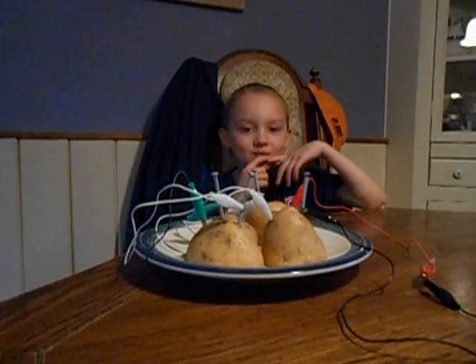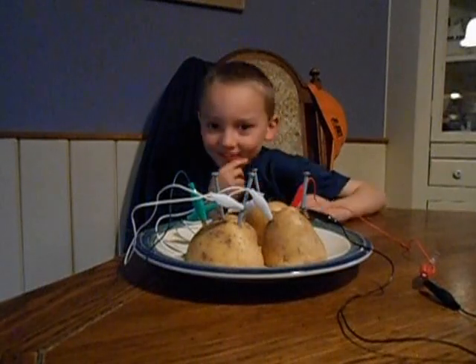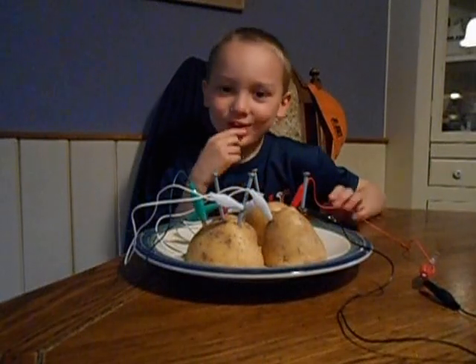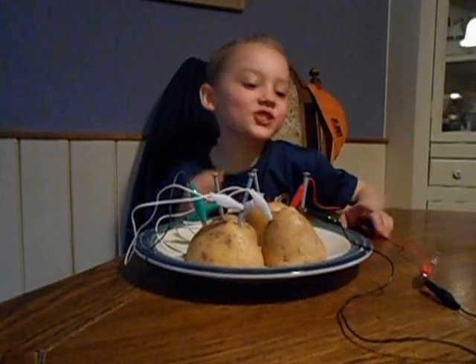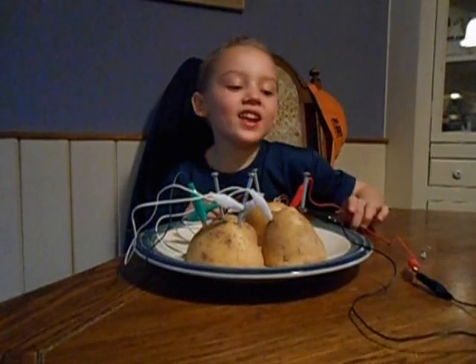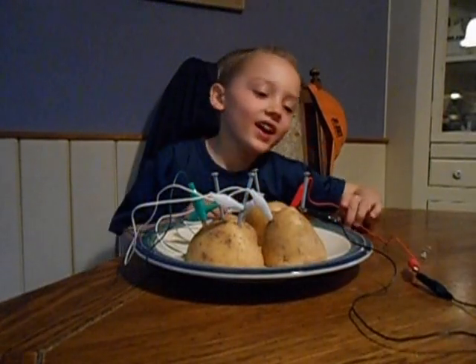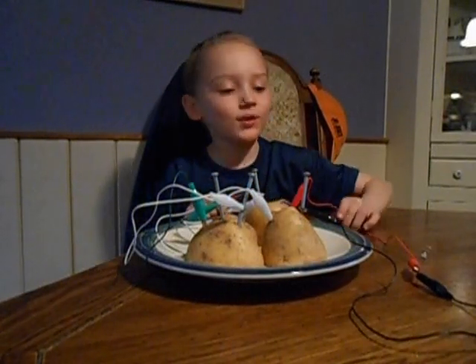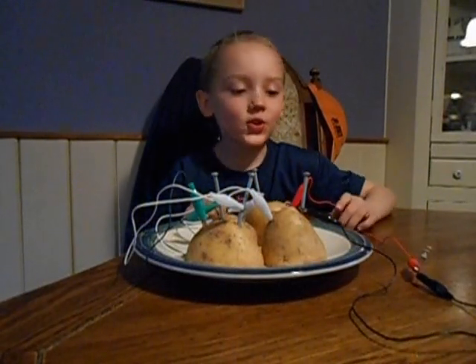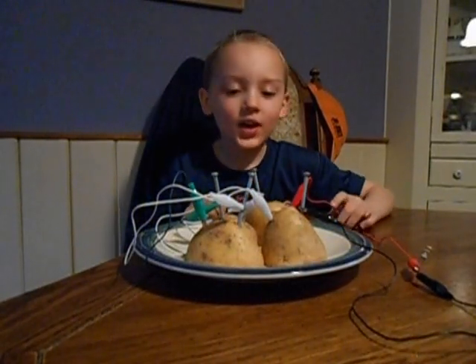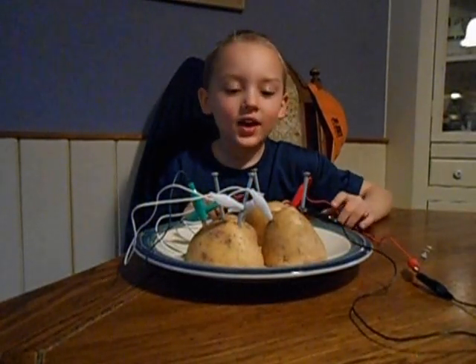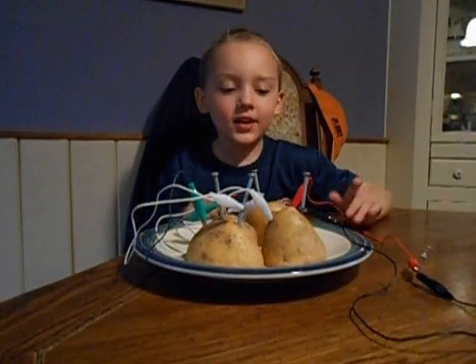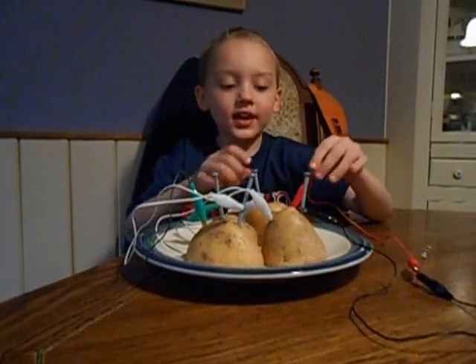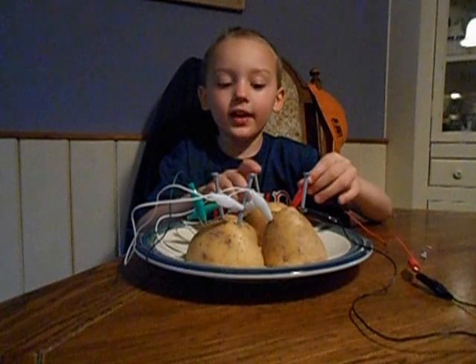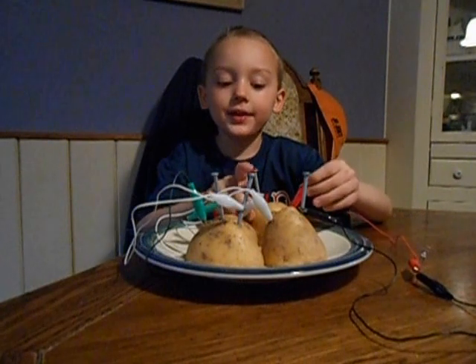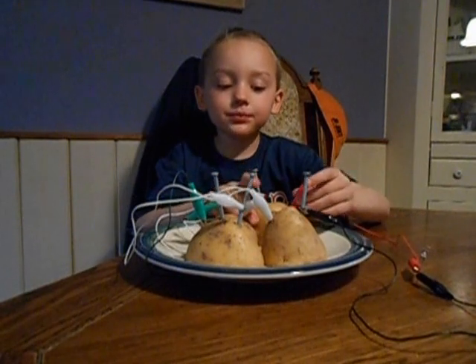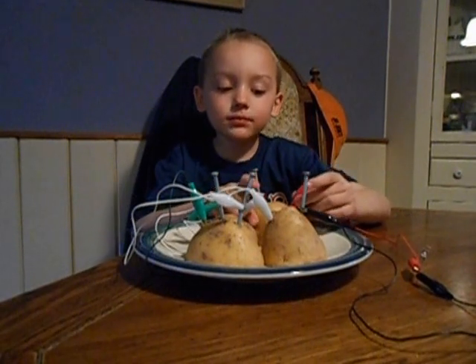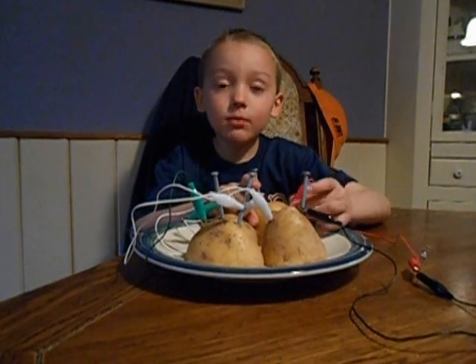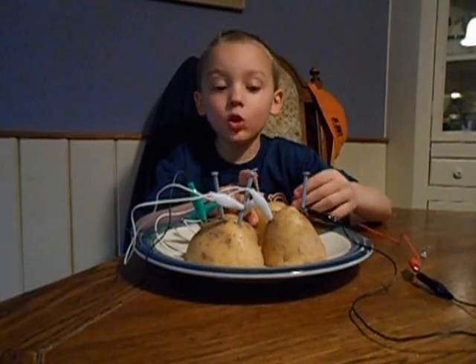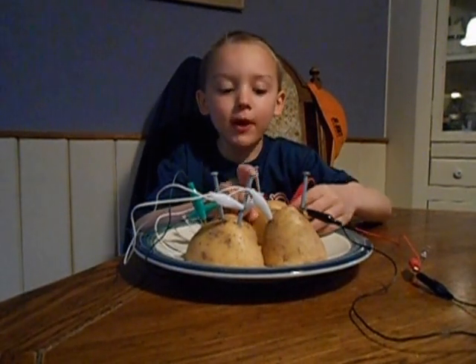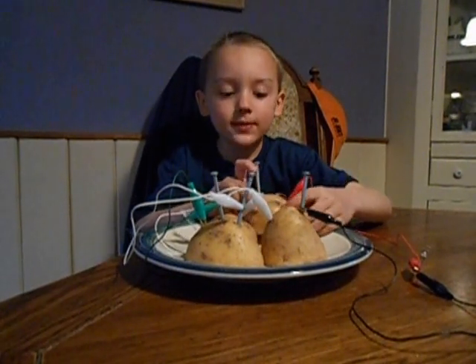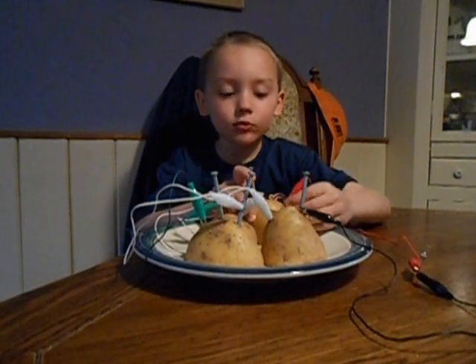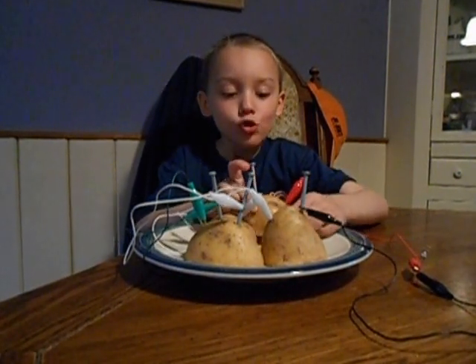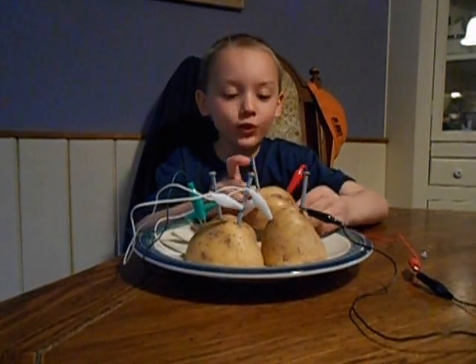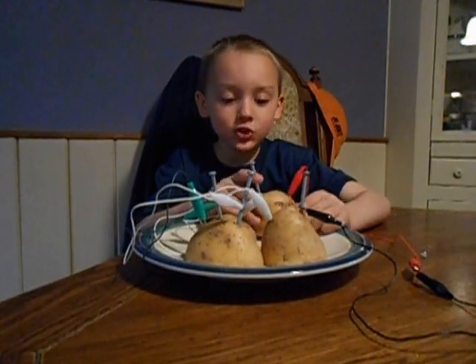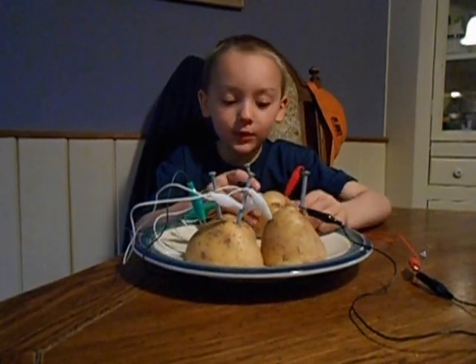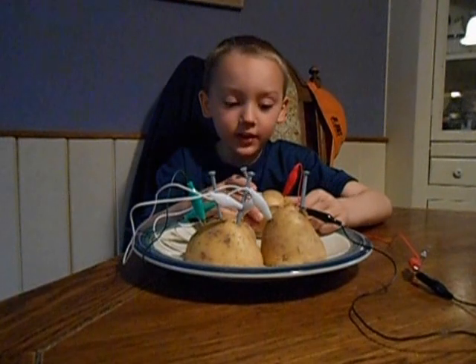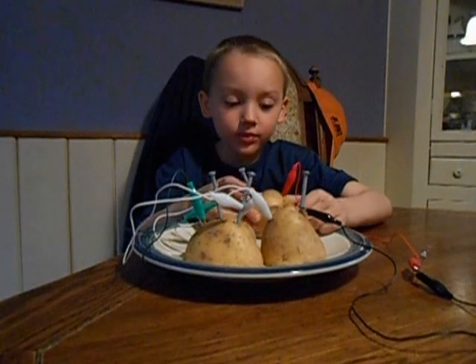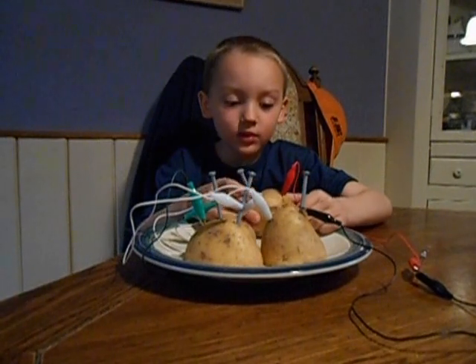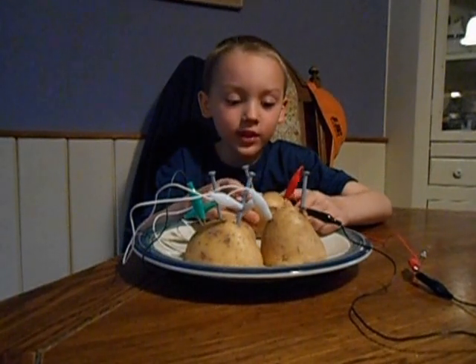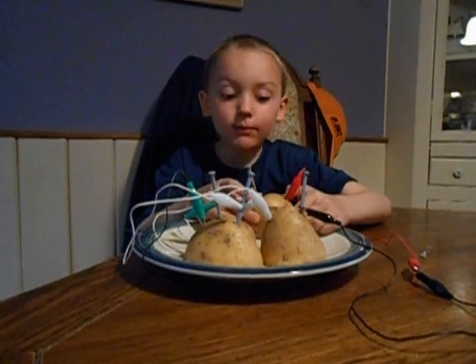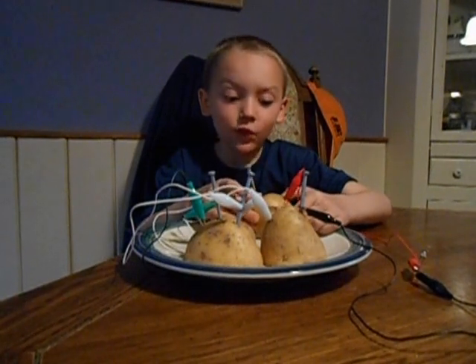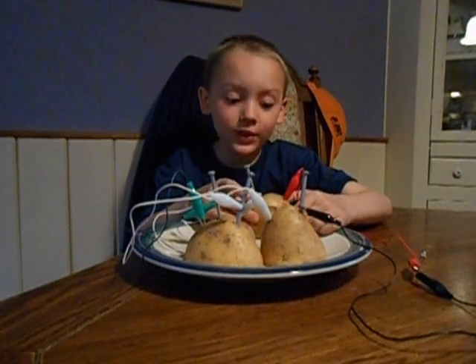Hi, my name is Josh, and today I'm showing you how to make a potato battery. So first, what we did — we set it up before the video.